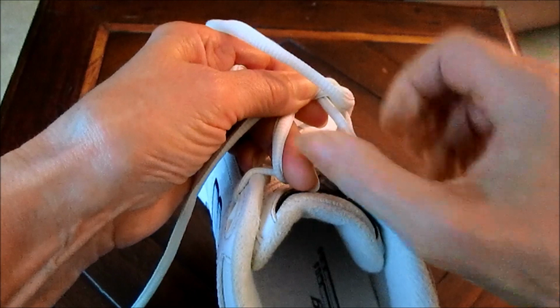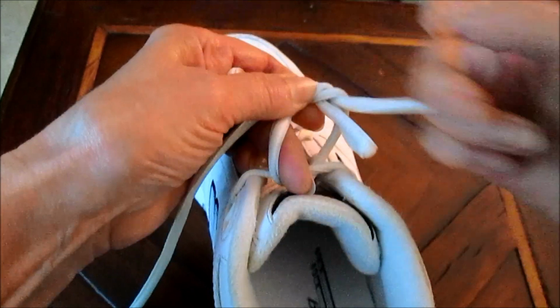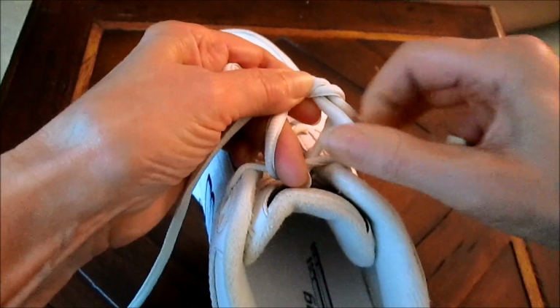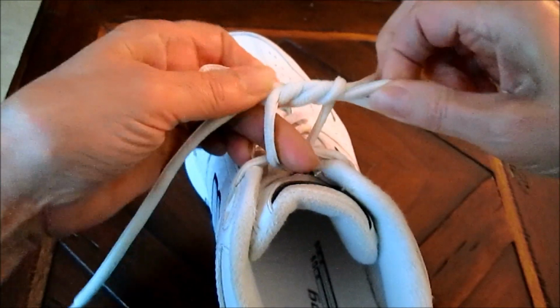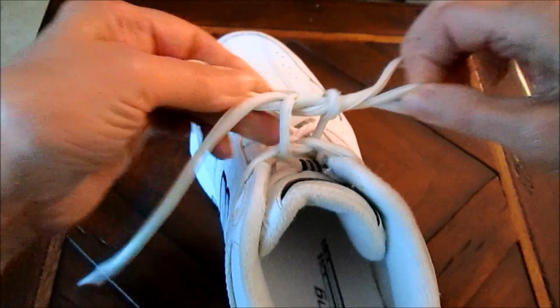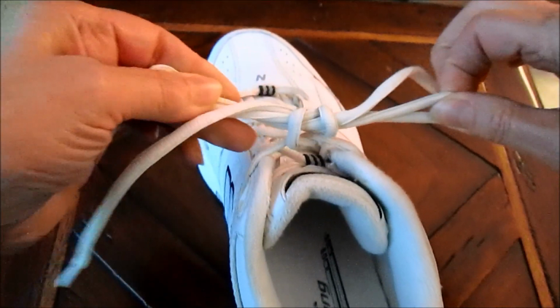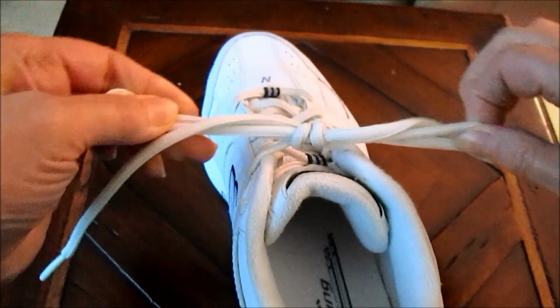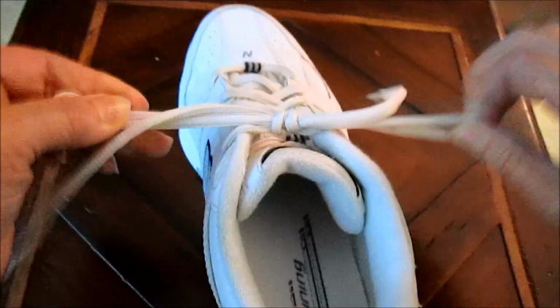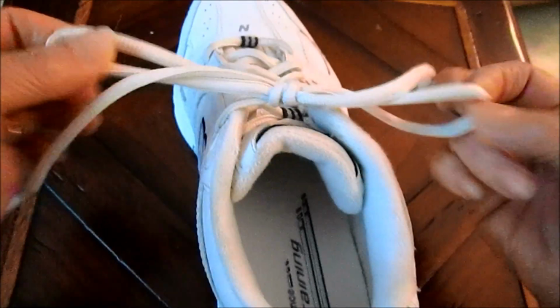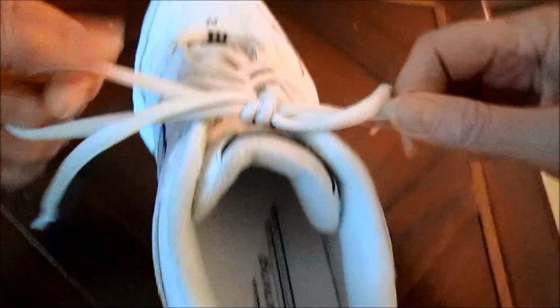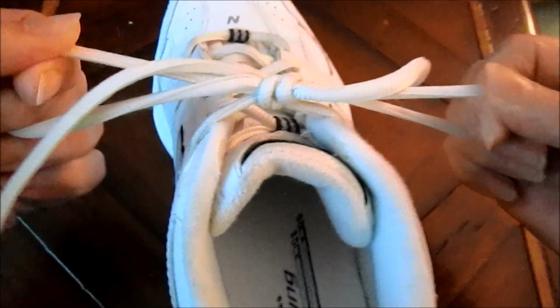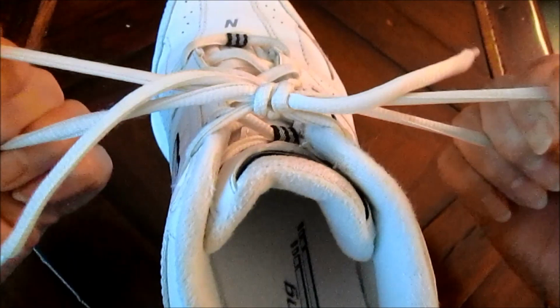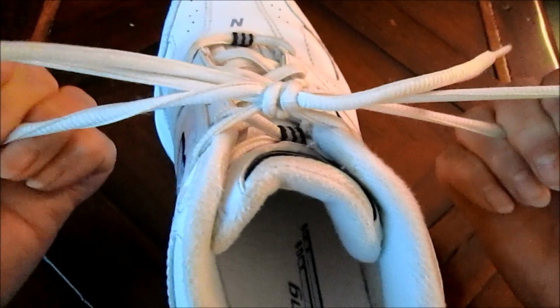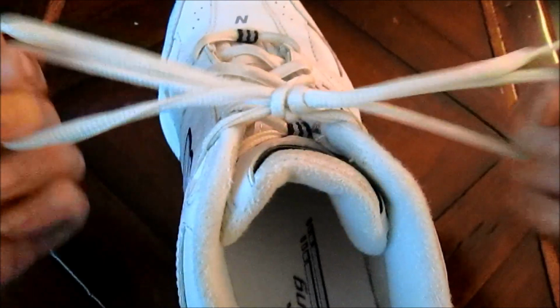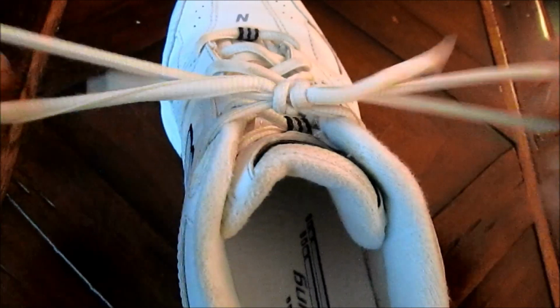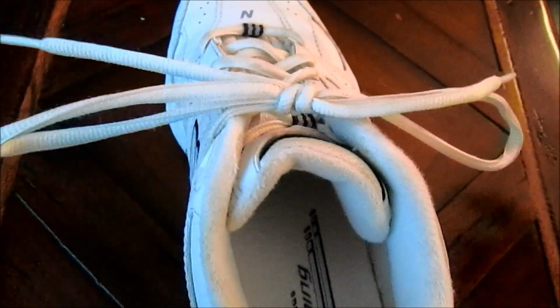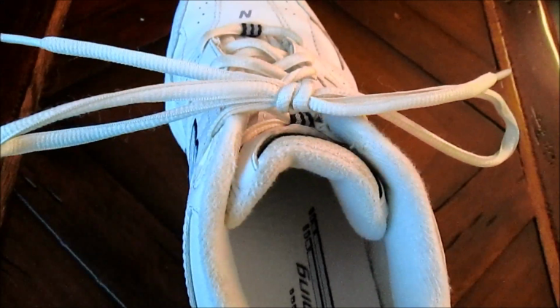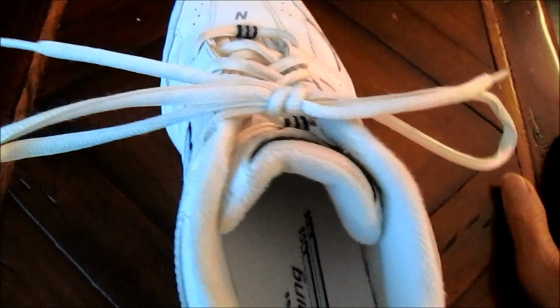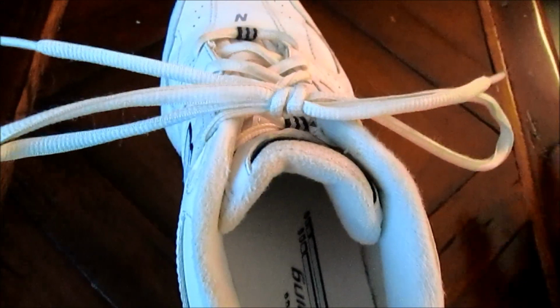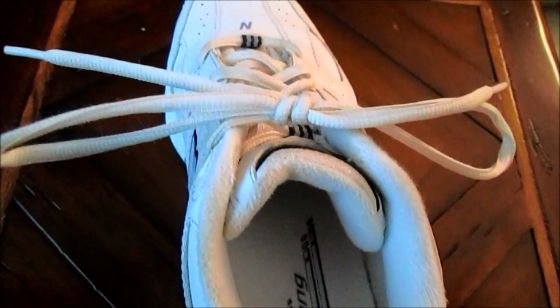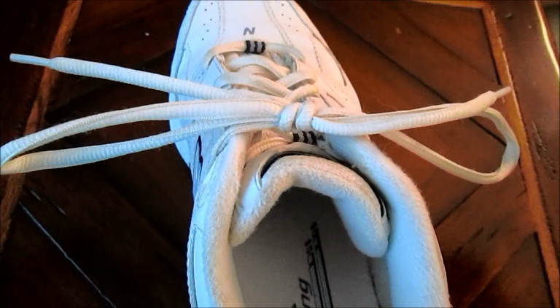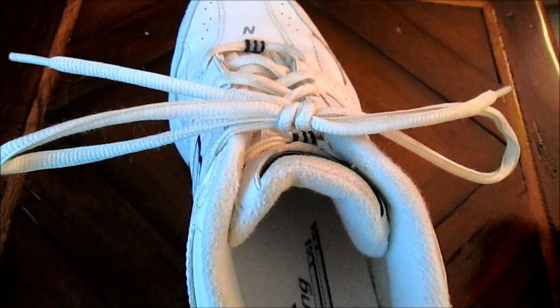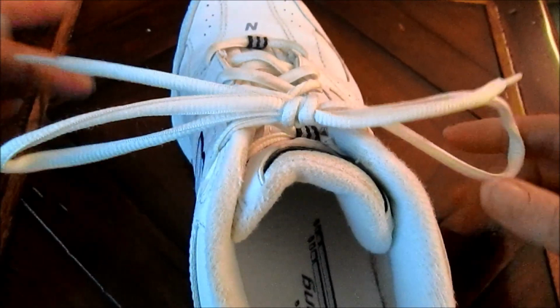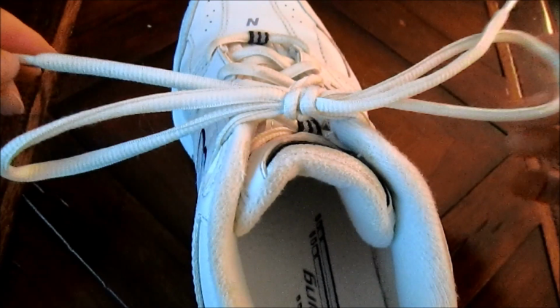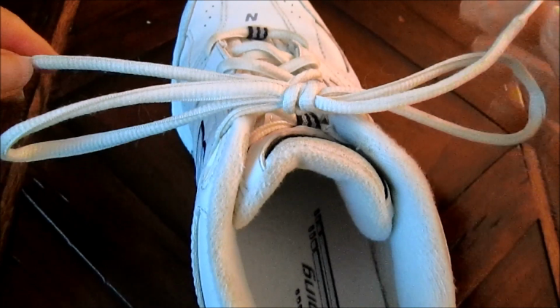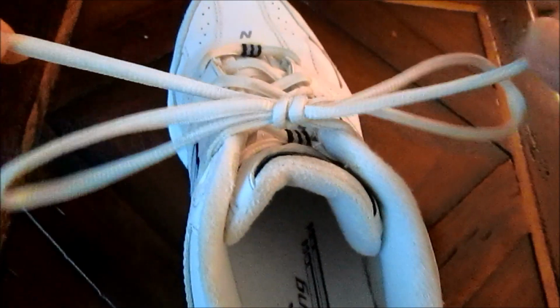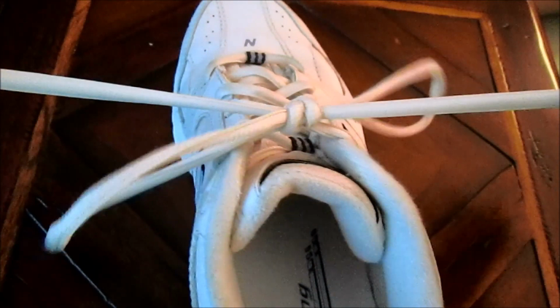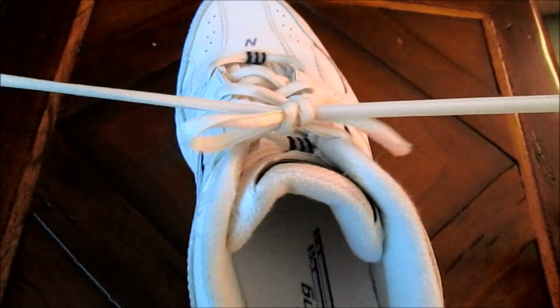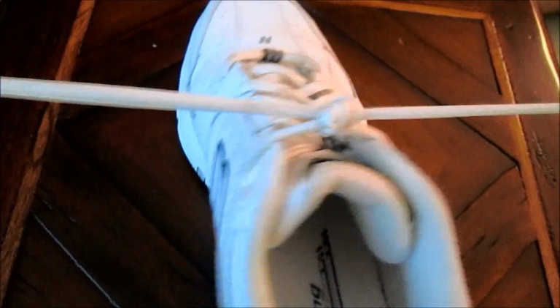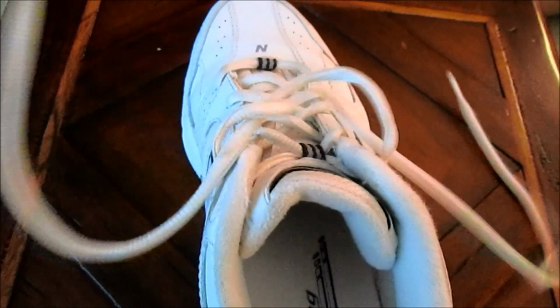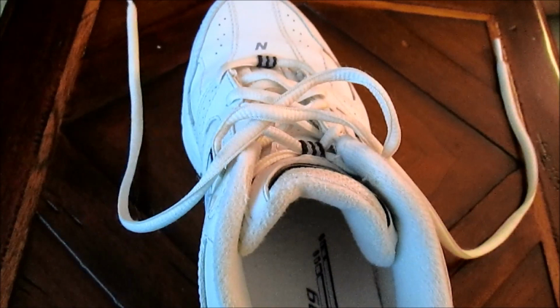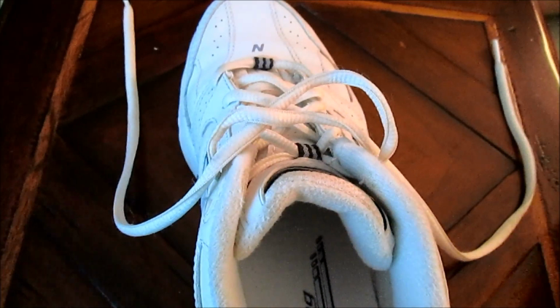And then just pull up the loops. You can adjust the size of the loops however you want. That knot won't come untied through use, but when you want to take your shoes off, it comes untied just like an ordinary knot.